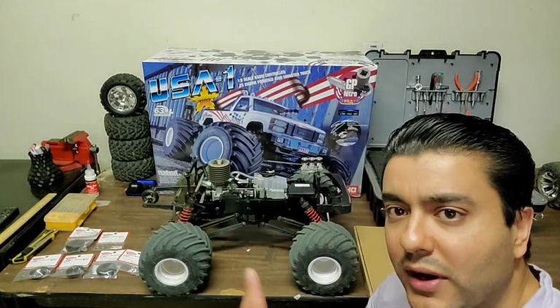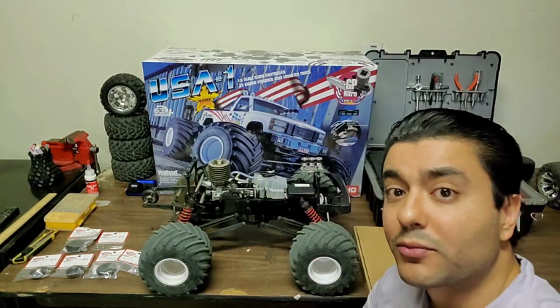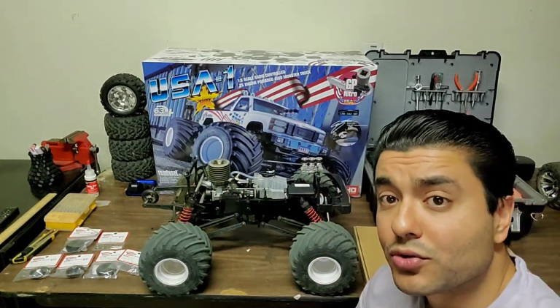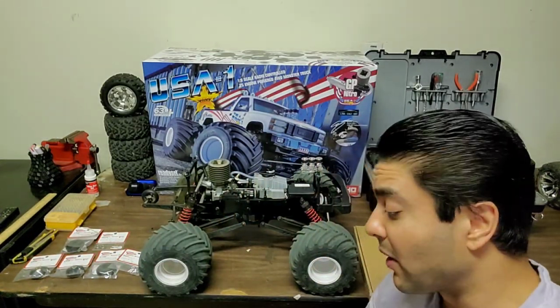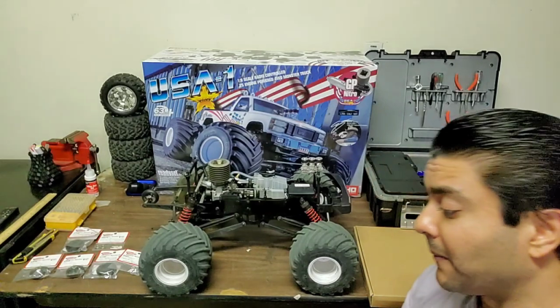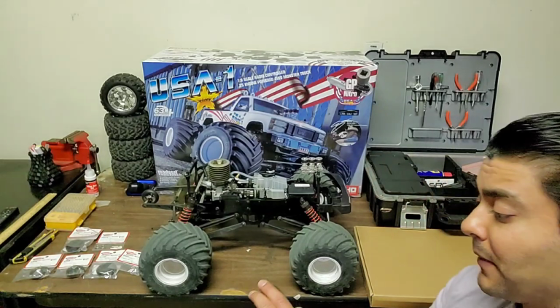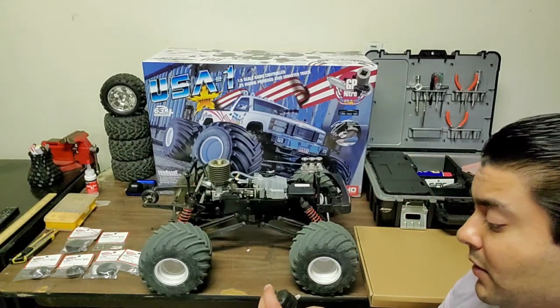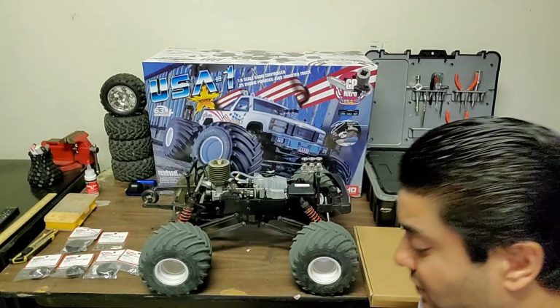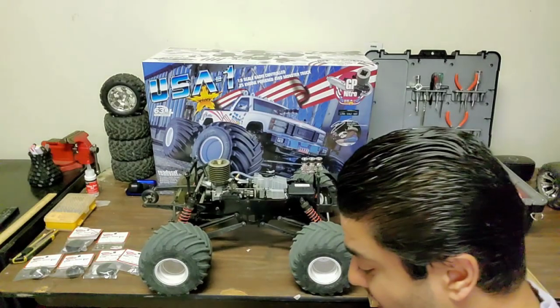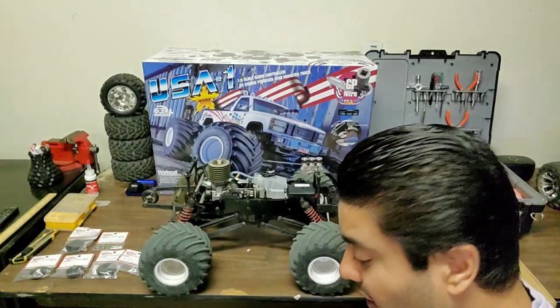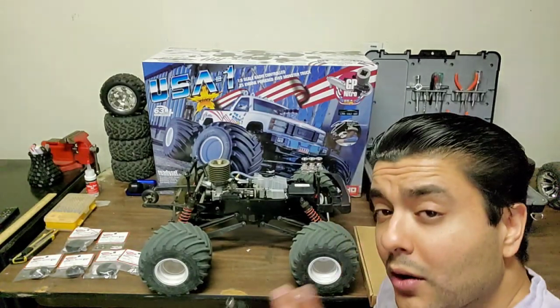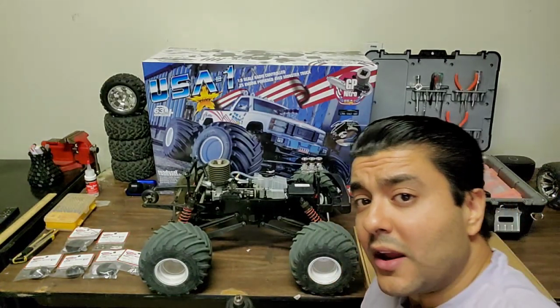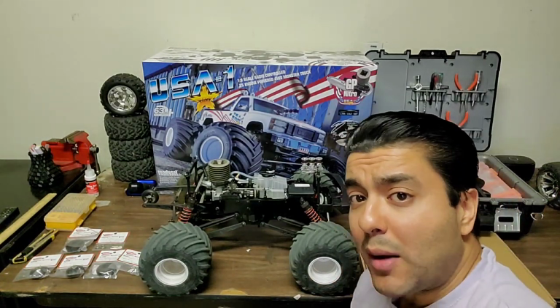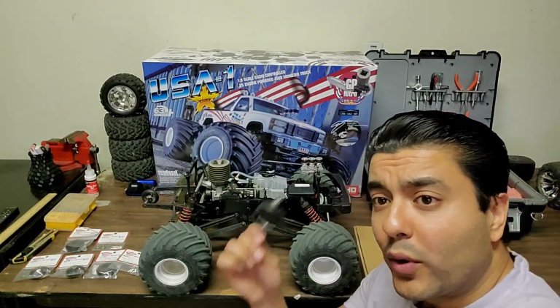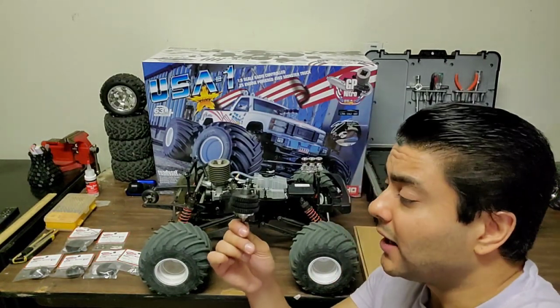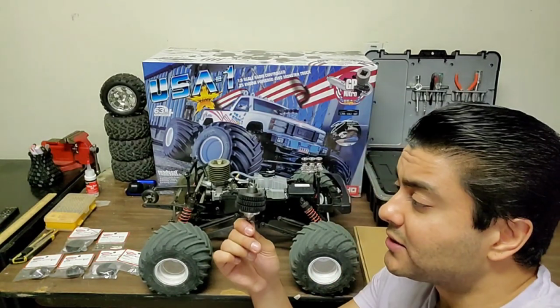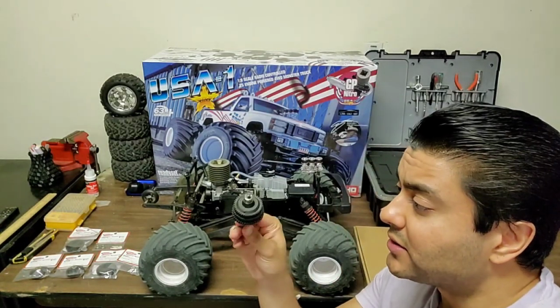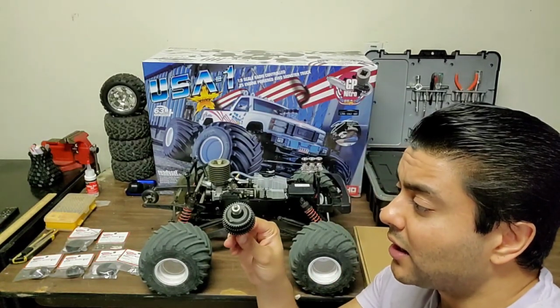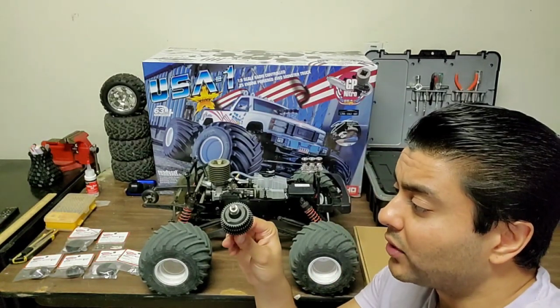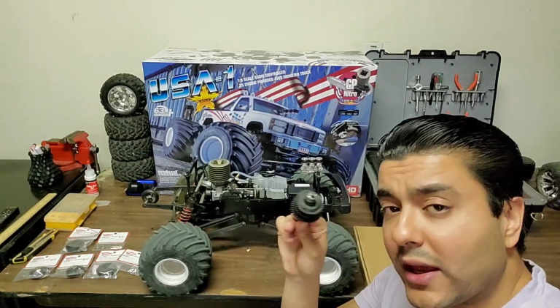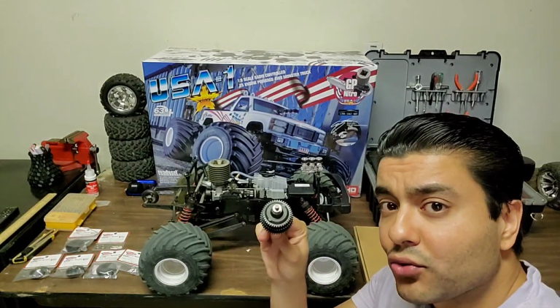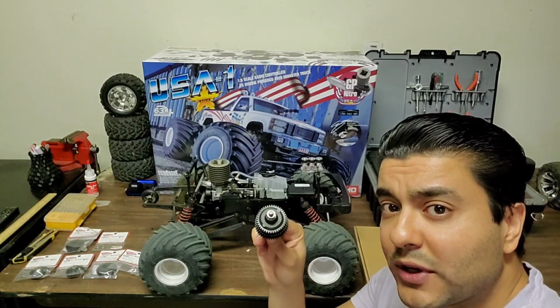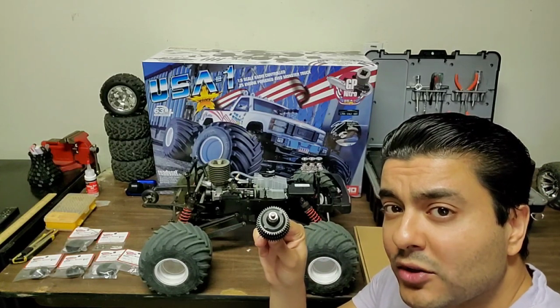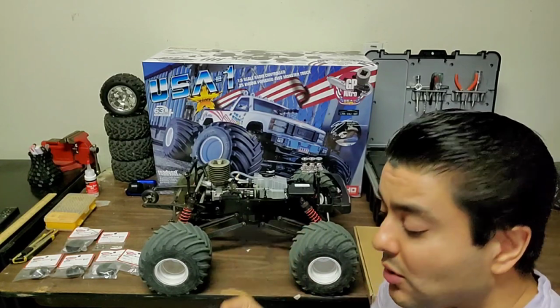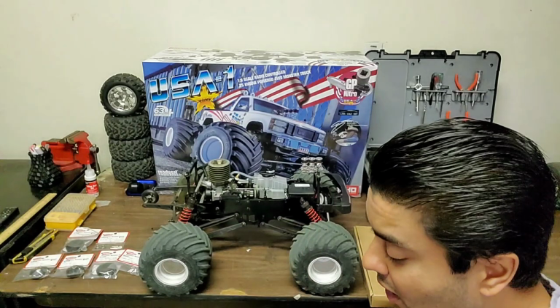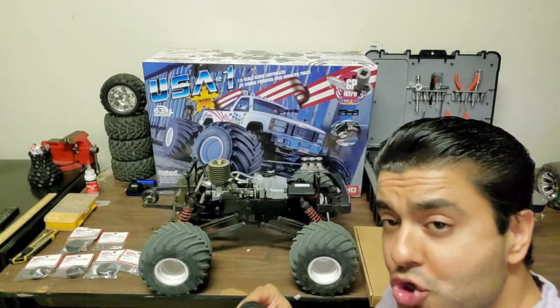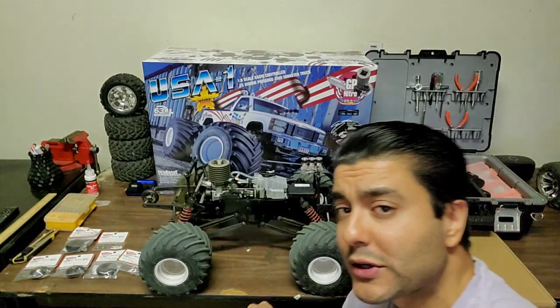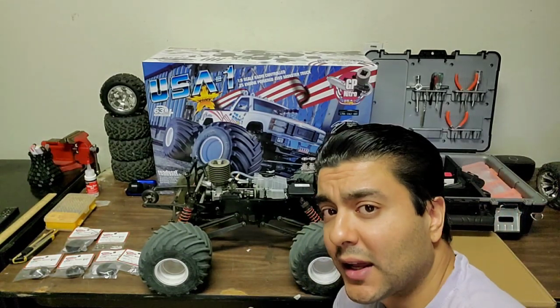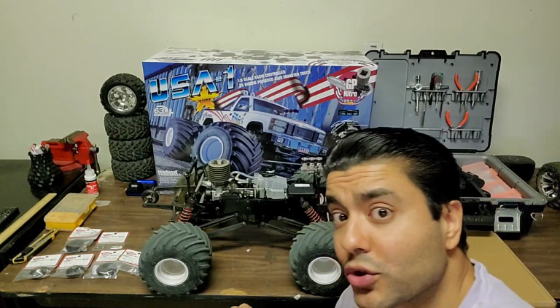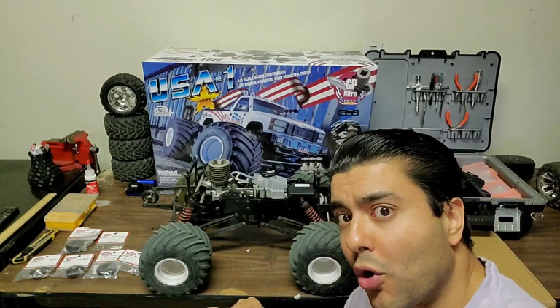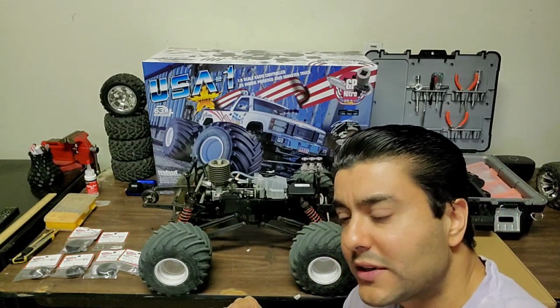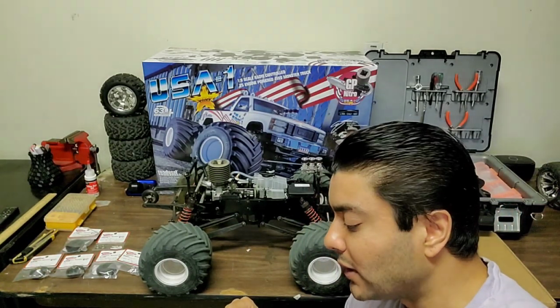Anyway, enough talking — we're going to cut to the chase. We're going to take this three-speed transmission apart, show you exactly what's wrong with this one, and get it back on the truck.